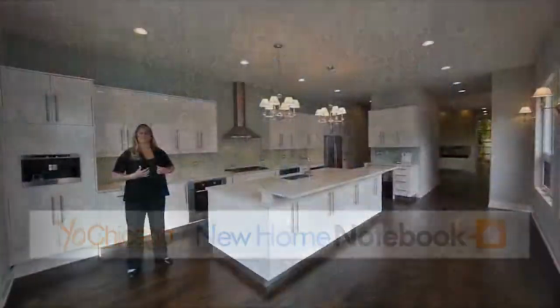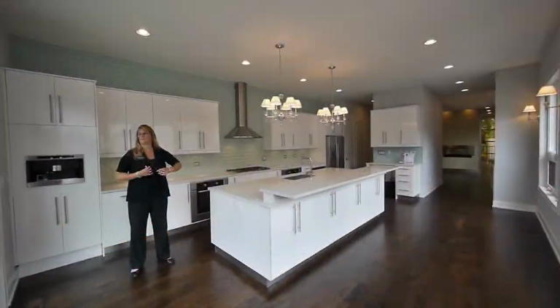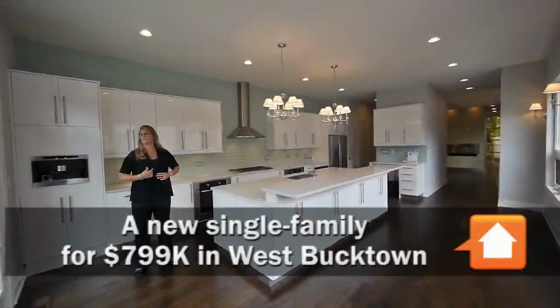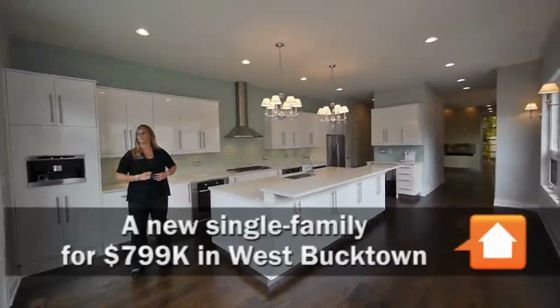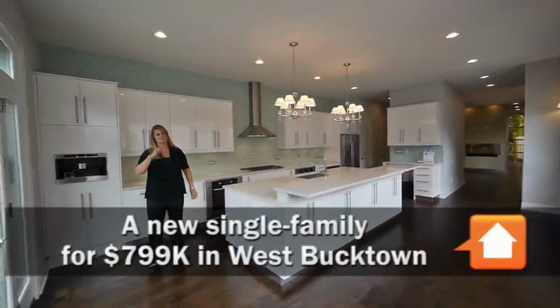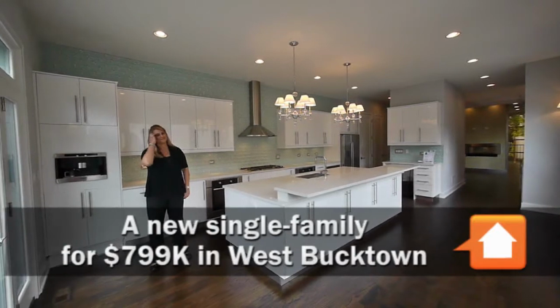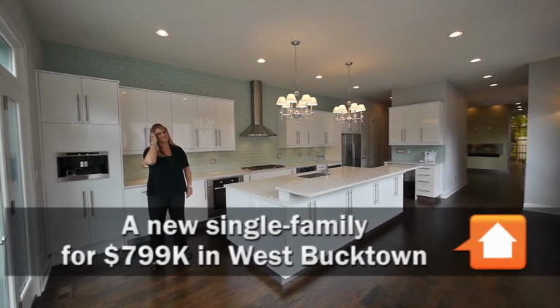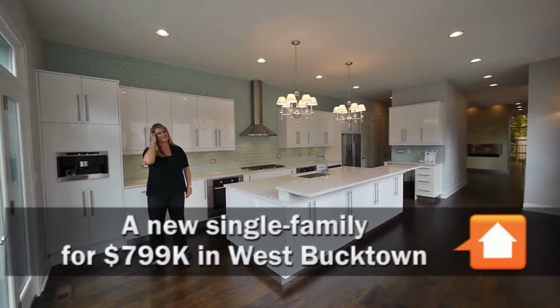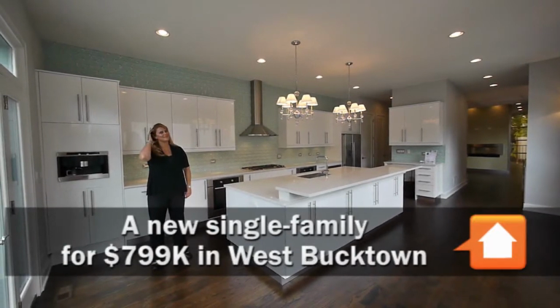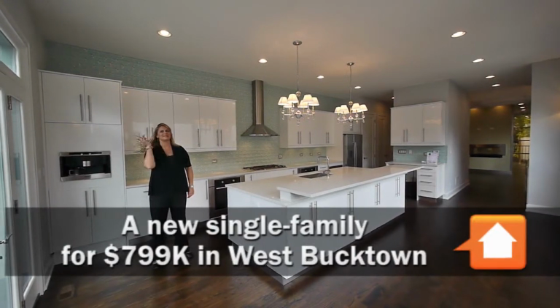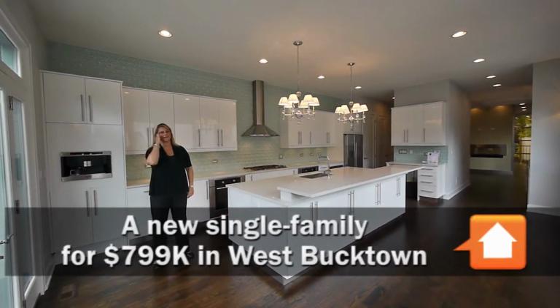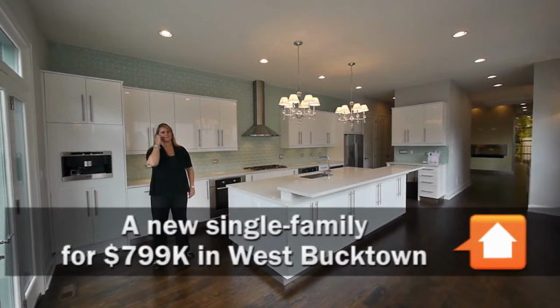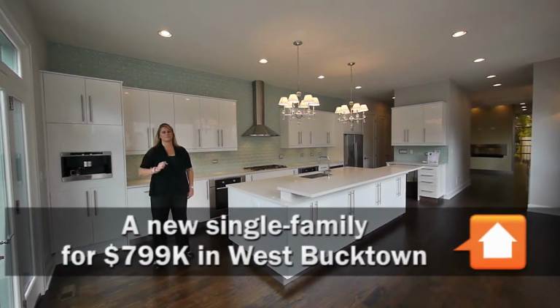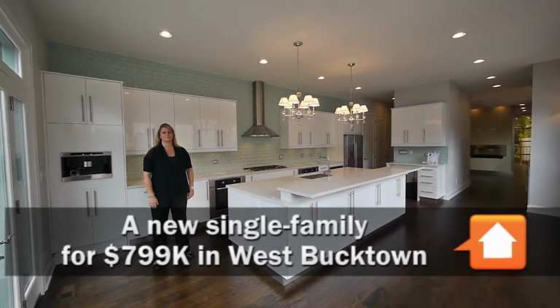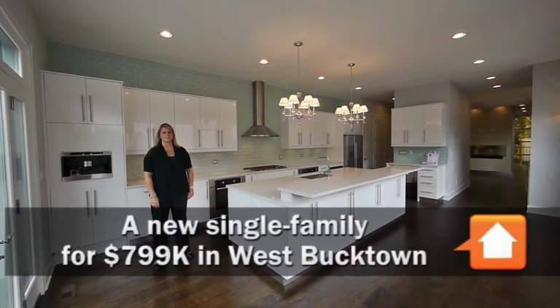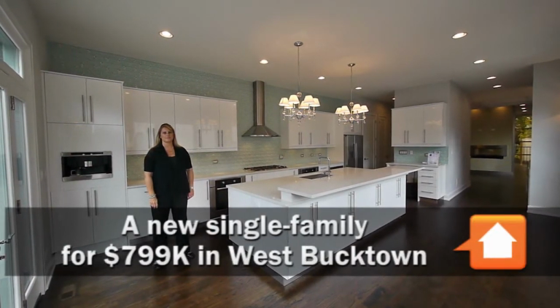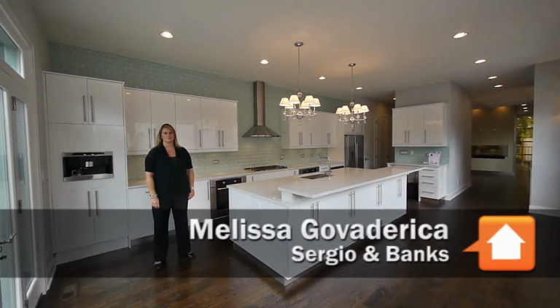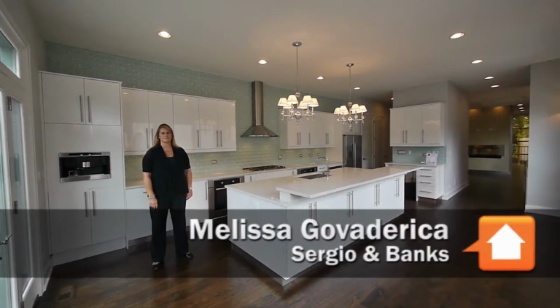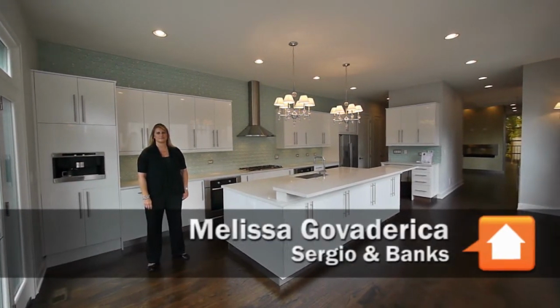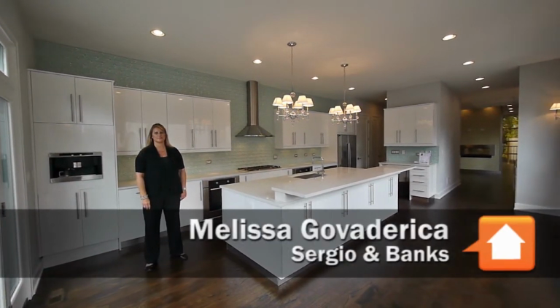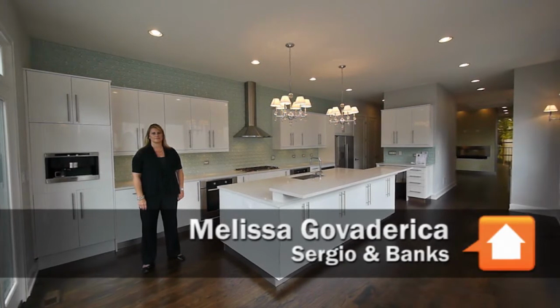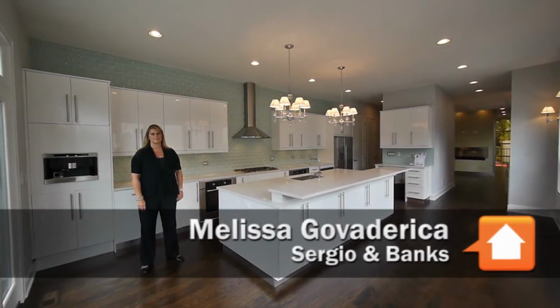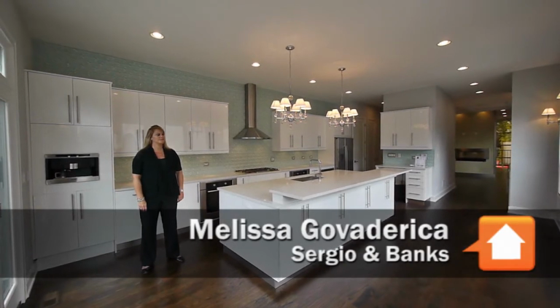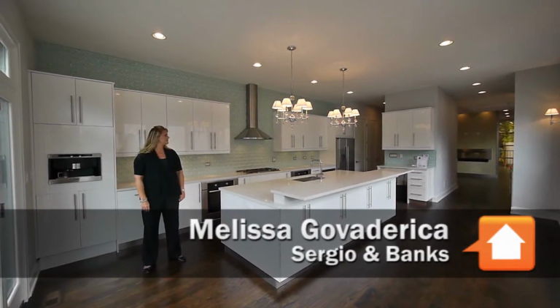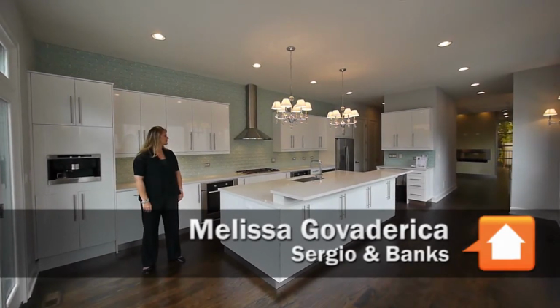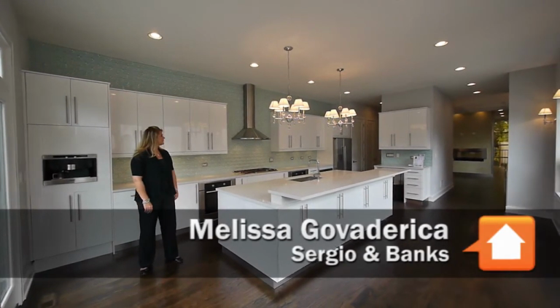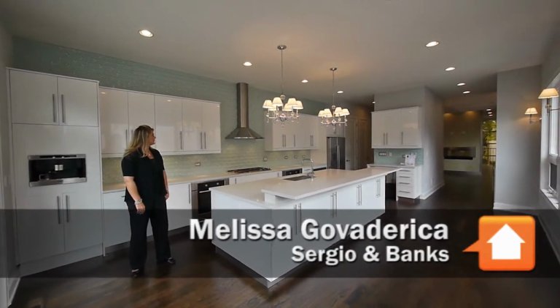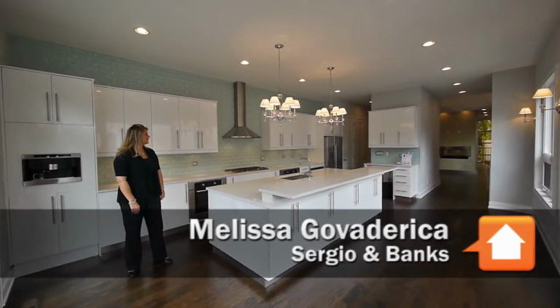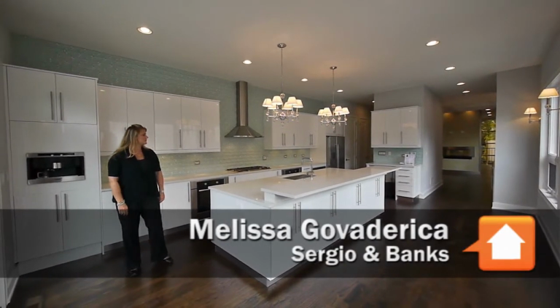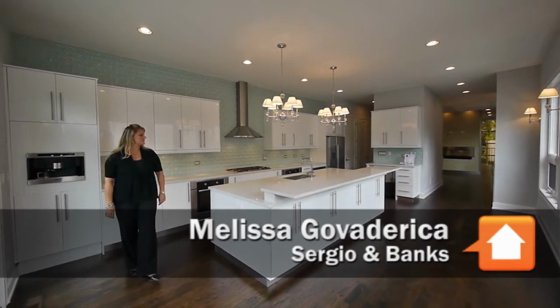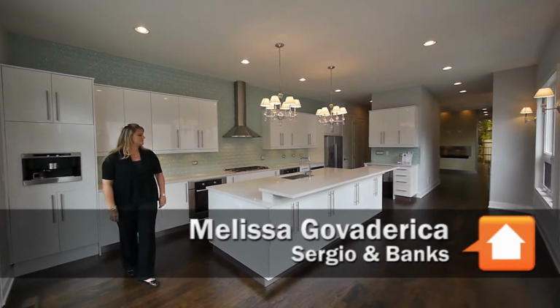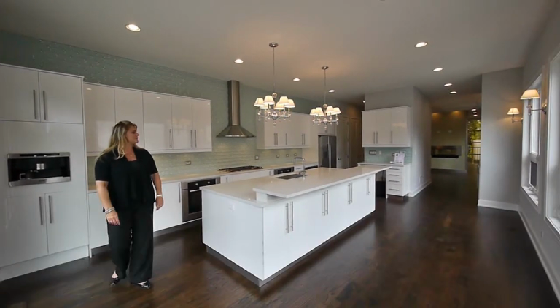Joe Zekas here in West Bucktown today with Melissa Goverderica from Sergio and Banks, looking at a very sleek international style kitchen in a single family home.